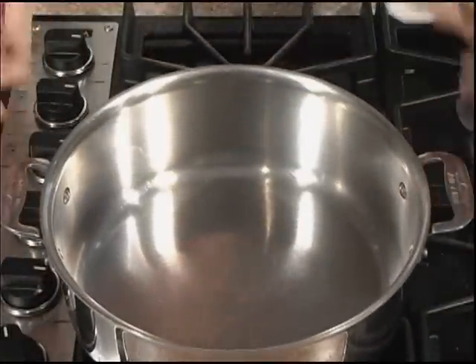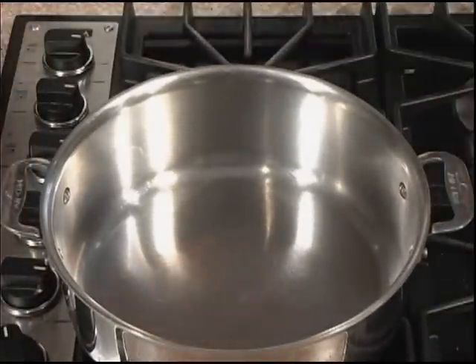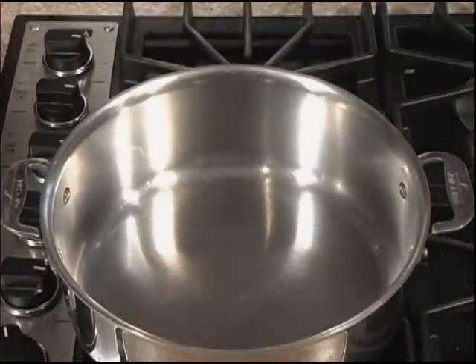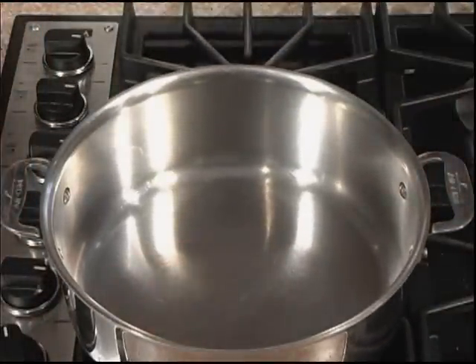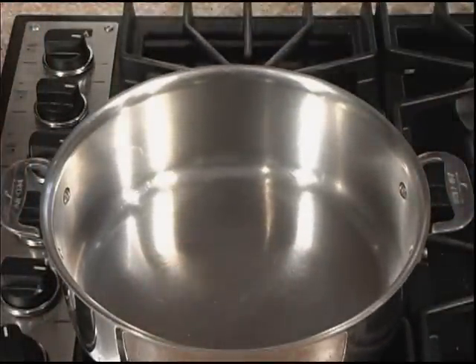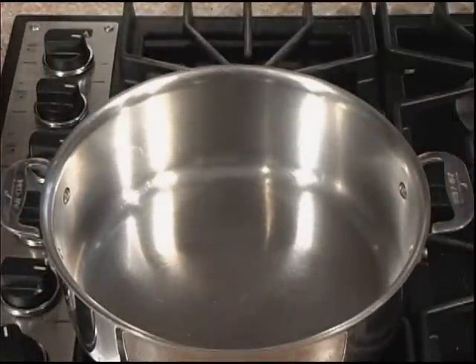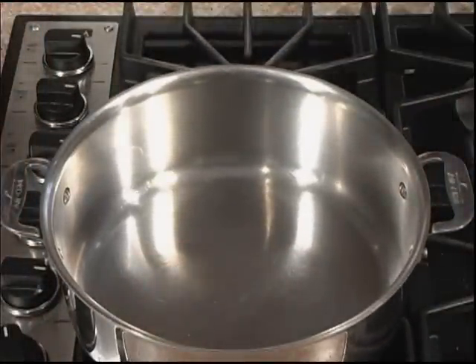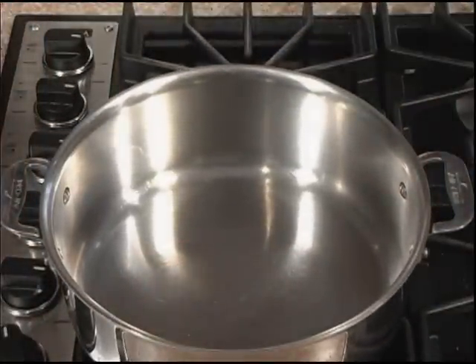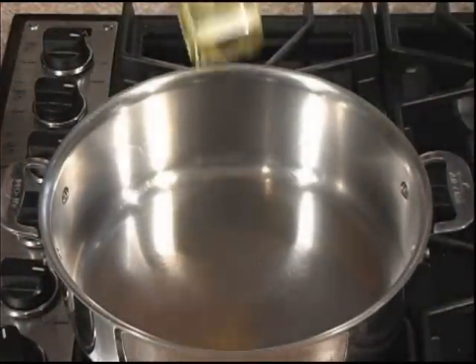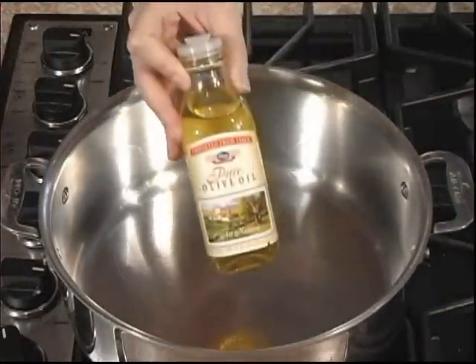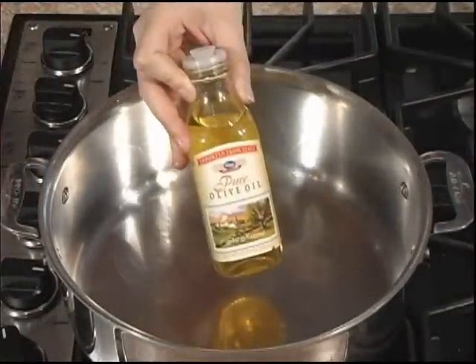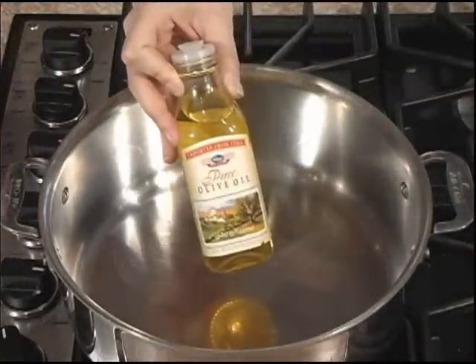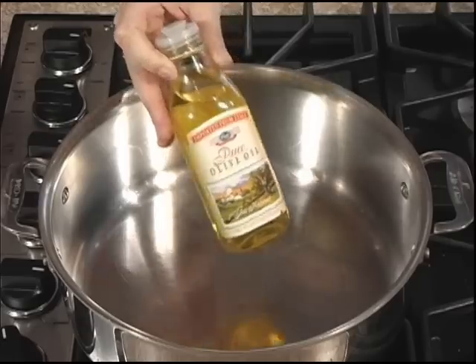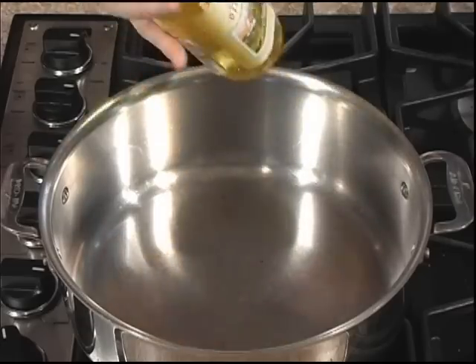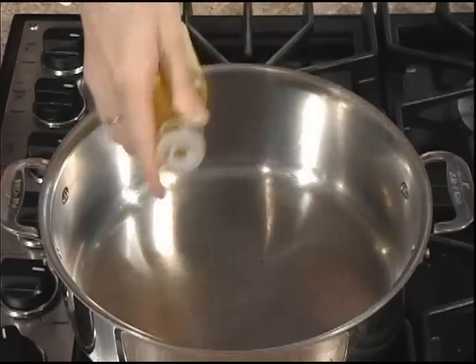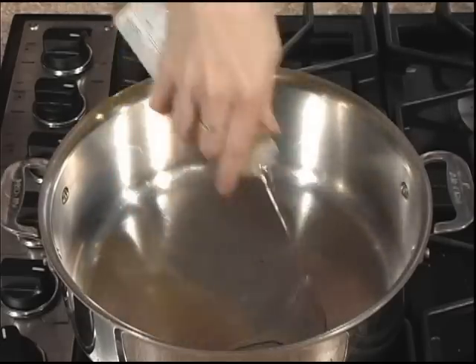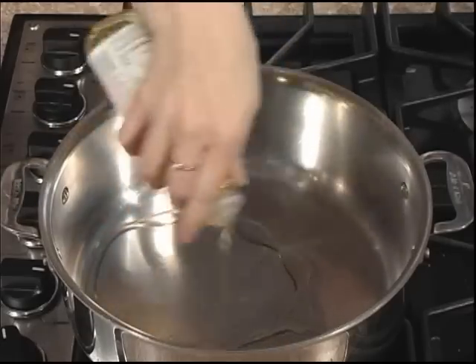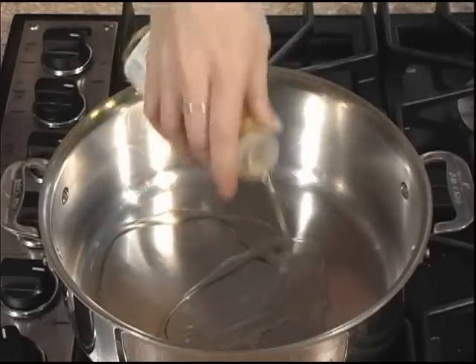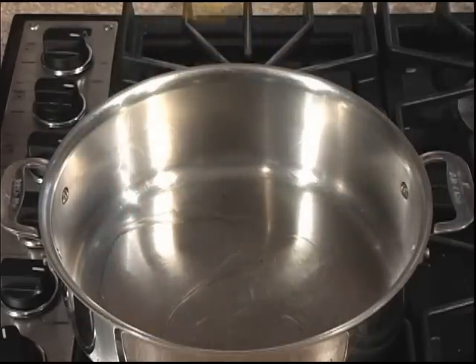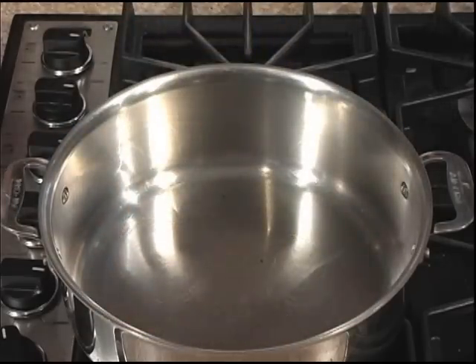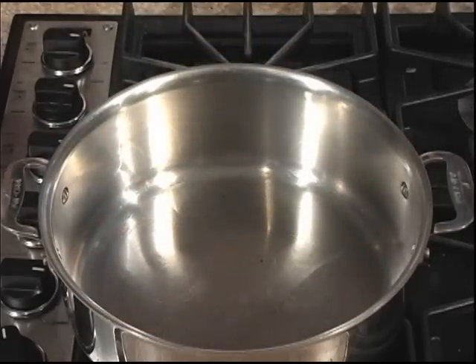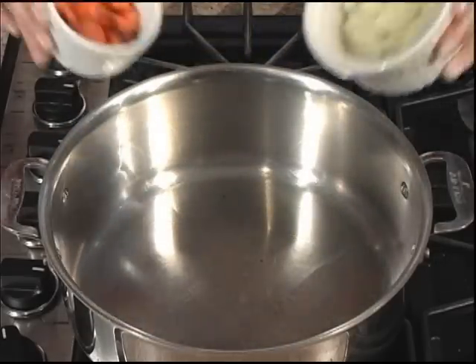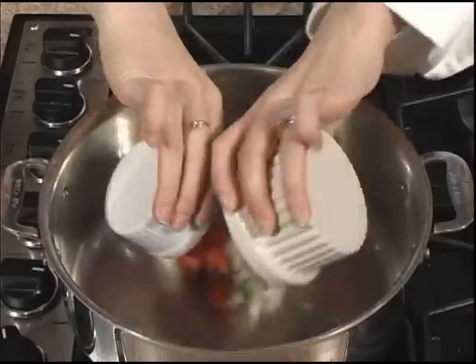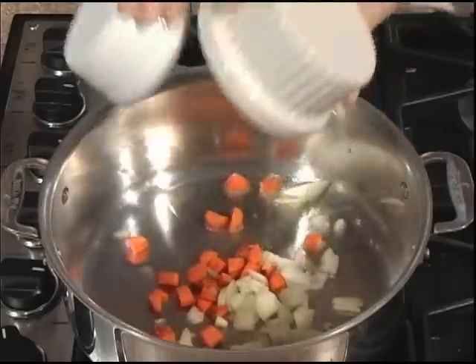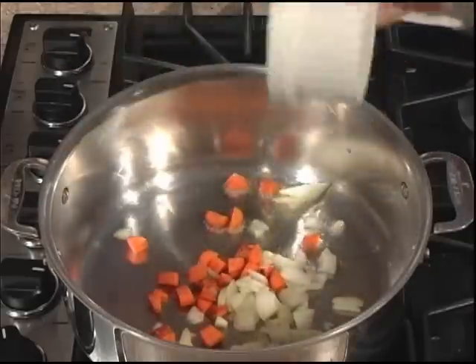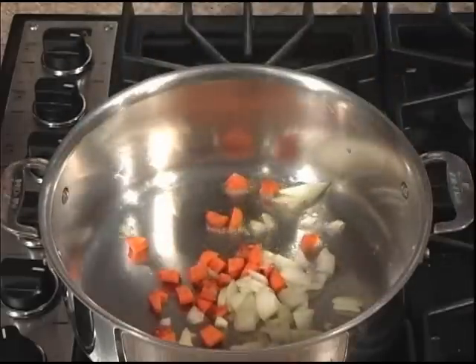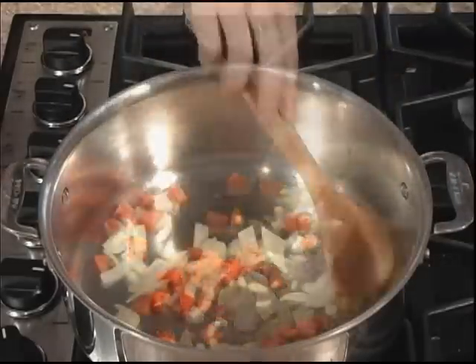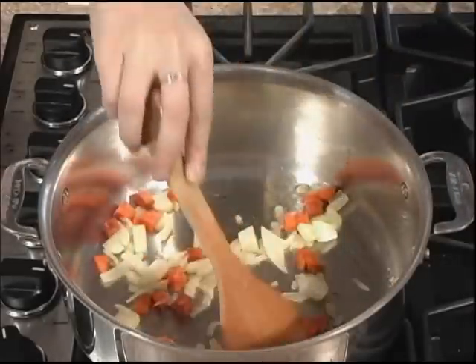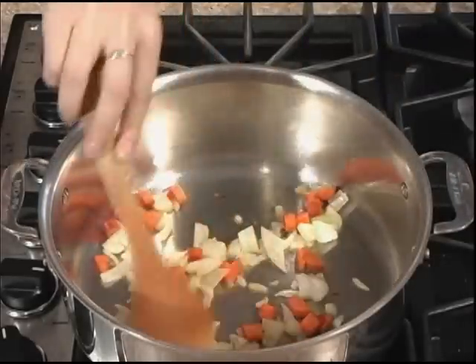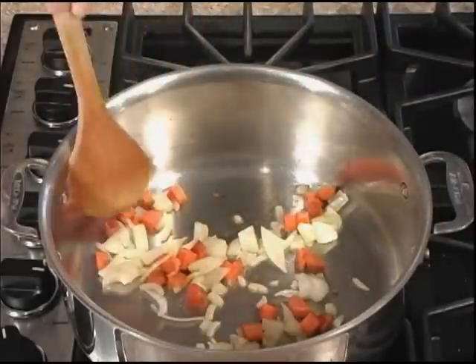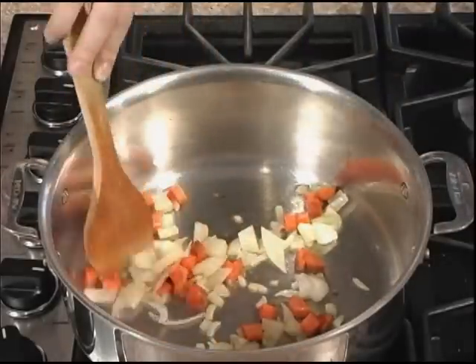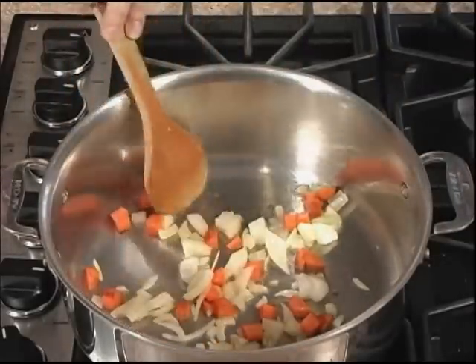Start by heating your pot on medium-high heat for about a minute. Now let's add our Kroger olive oil. Now let's add our onions and carrots to the pot. You want to sauté them for about two minutes.